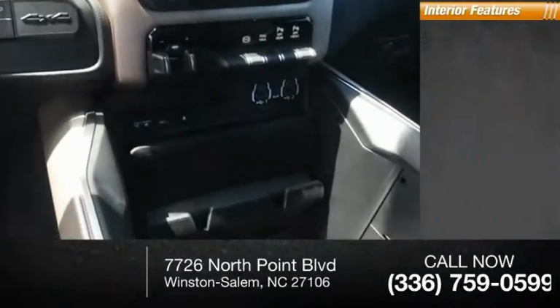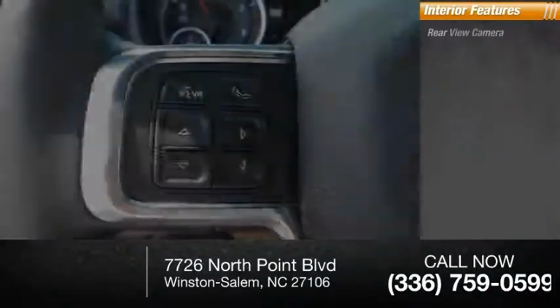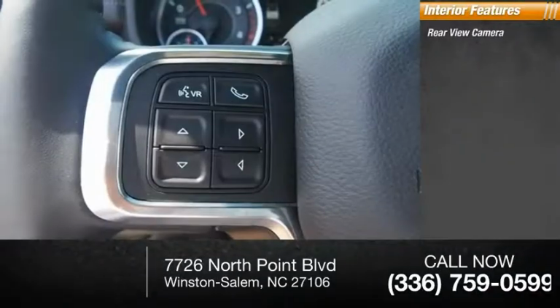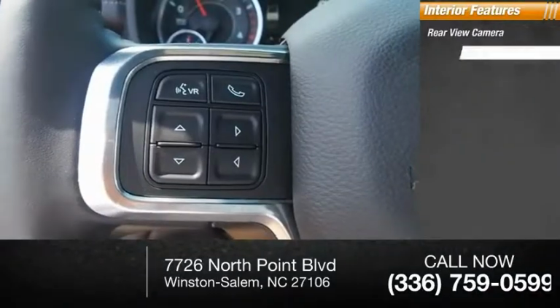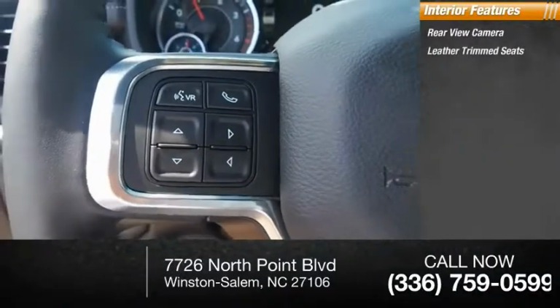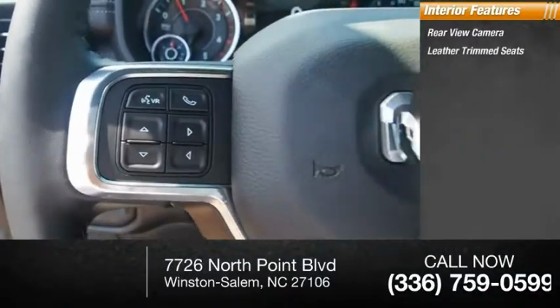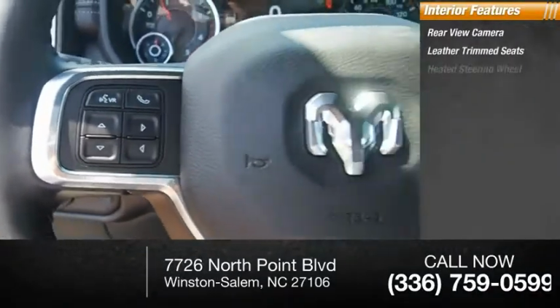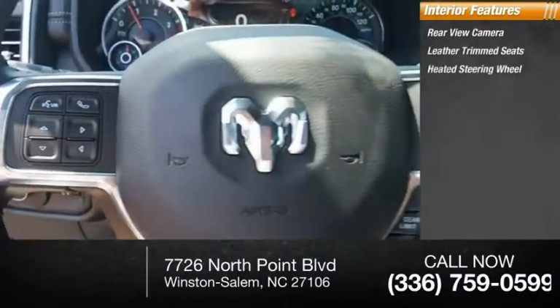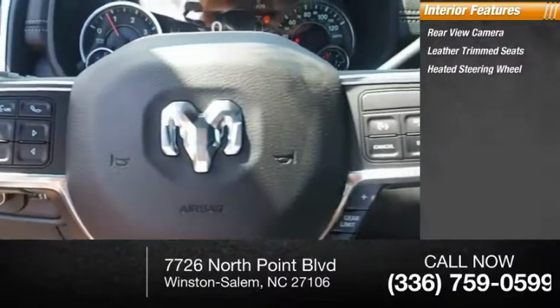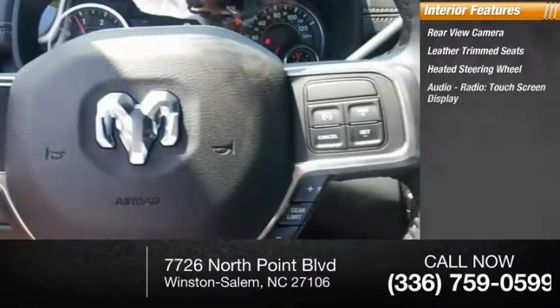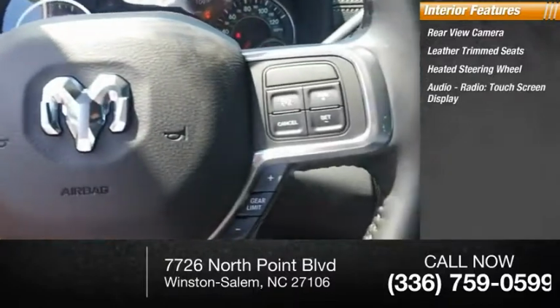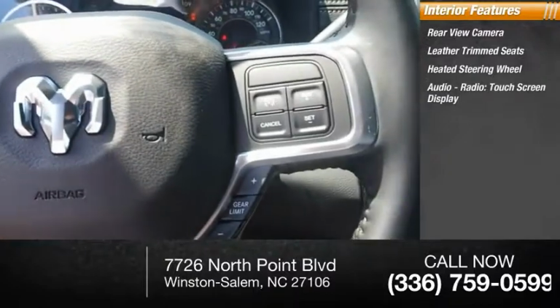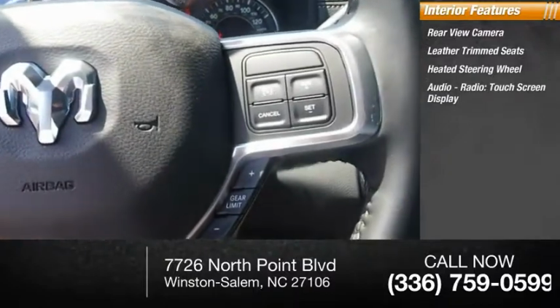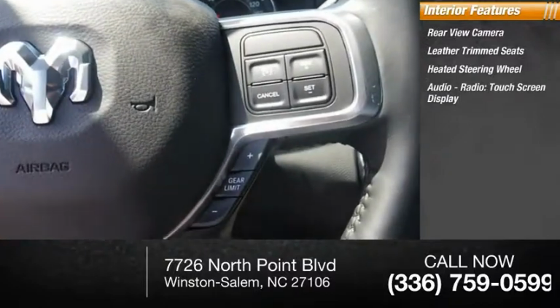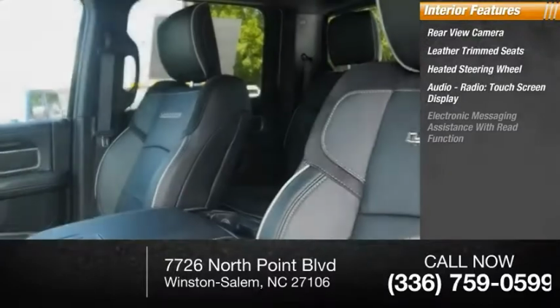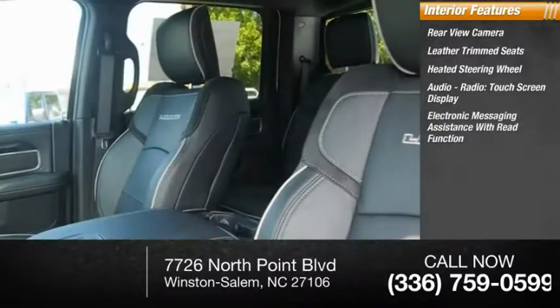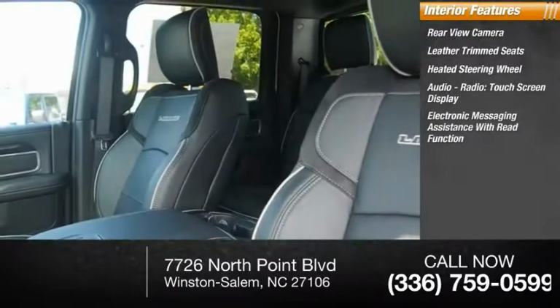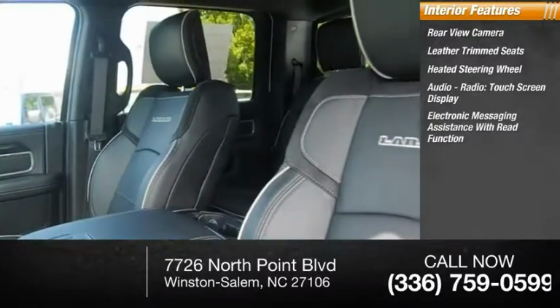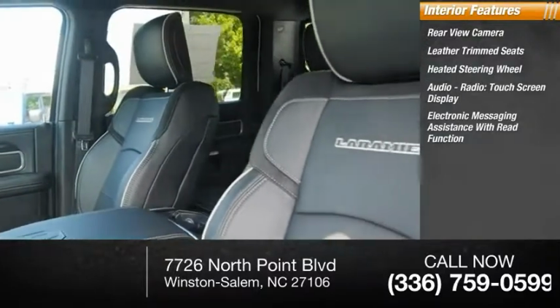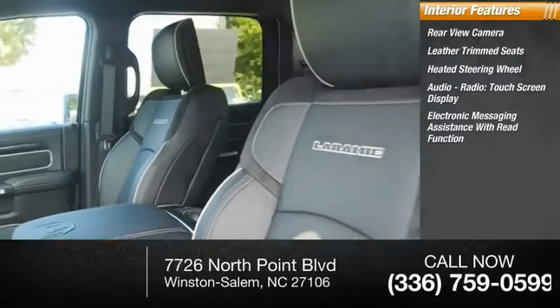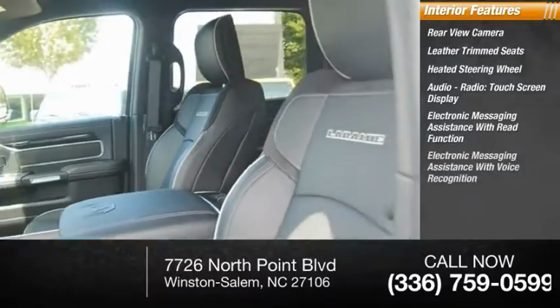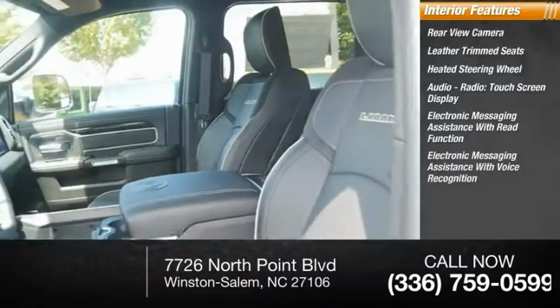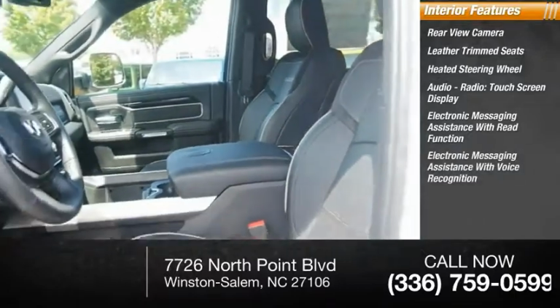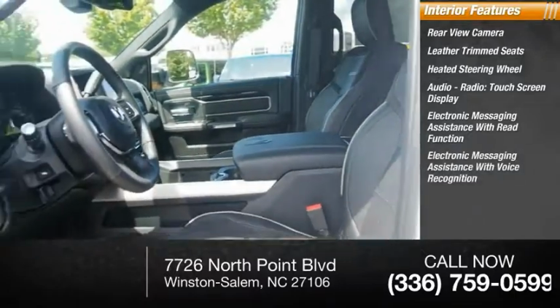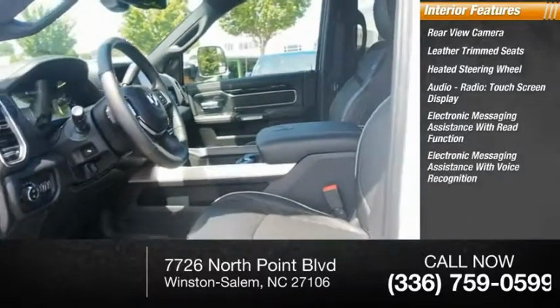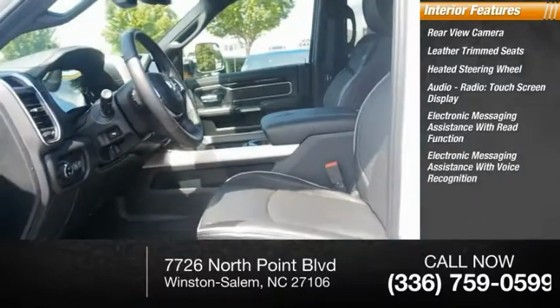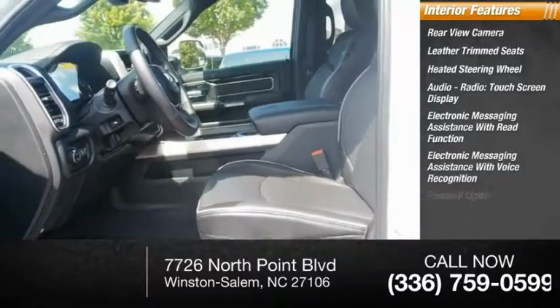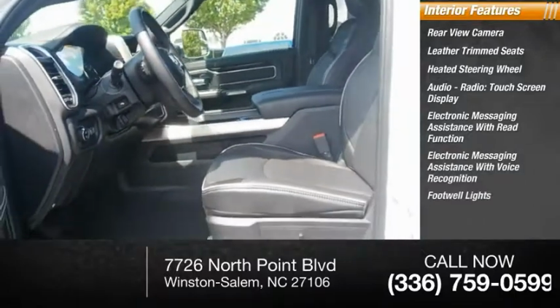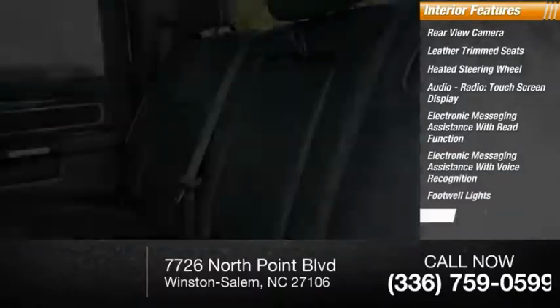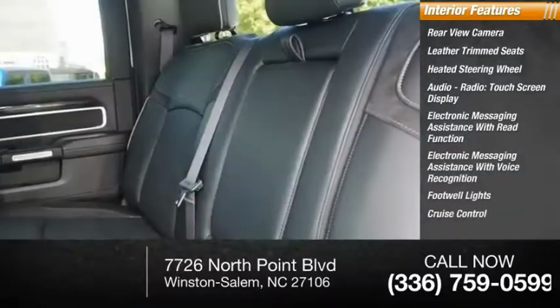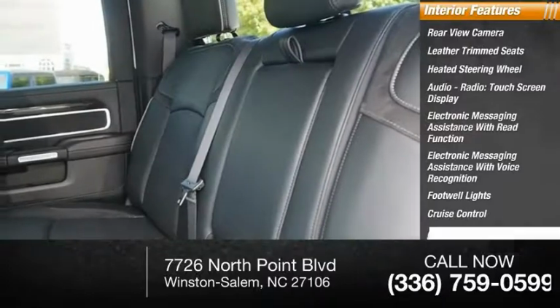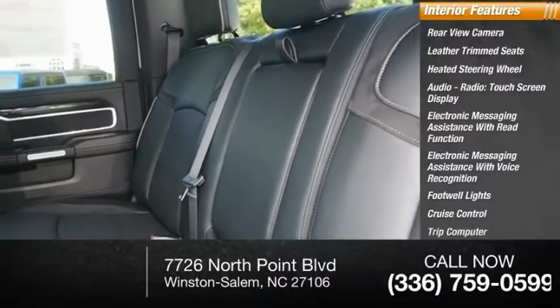Inside you'll find a rear view camera, leather trim seats, heated steering wheel, audio radio touchscreen display, electronic messaging assistance with read function, electronic messaging assistance with voice recognition, footwell lights, cruise control, and trip computer.